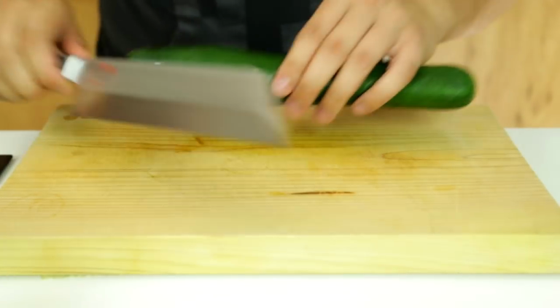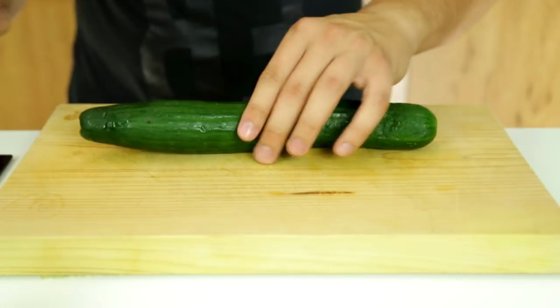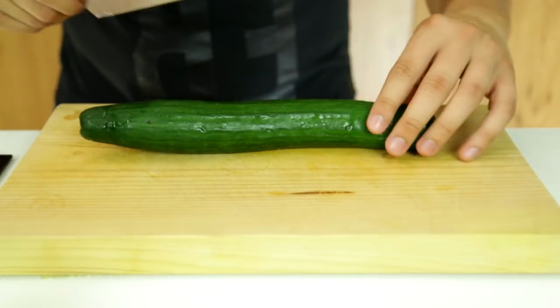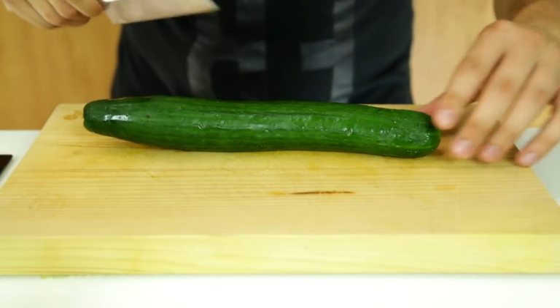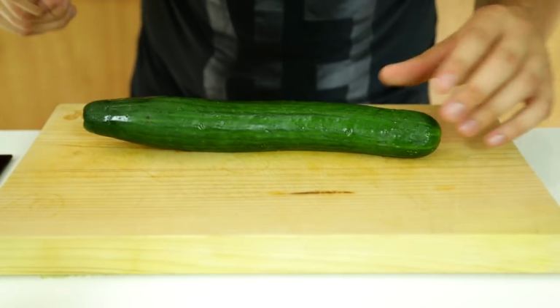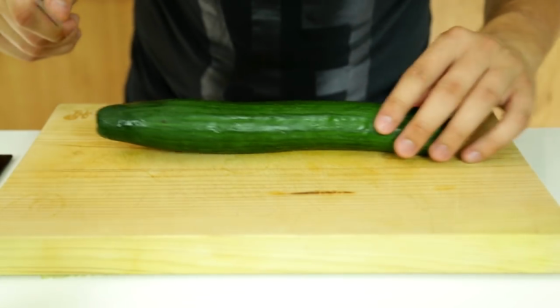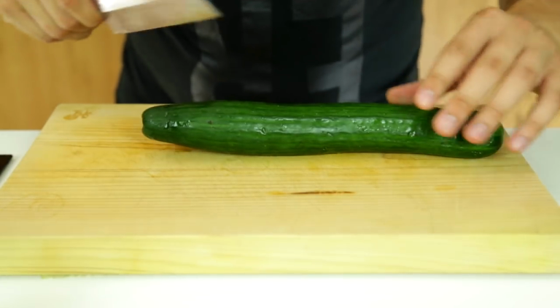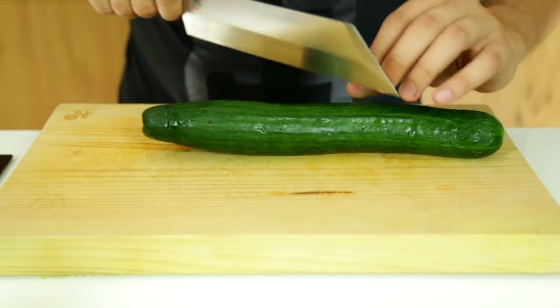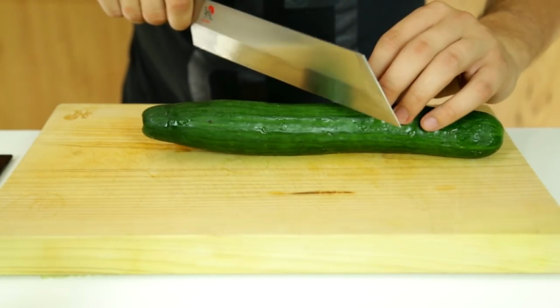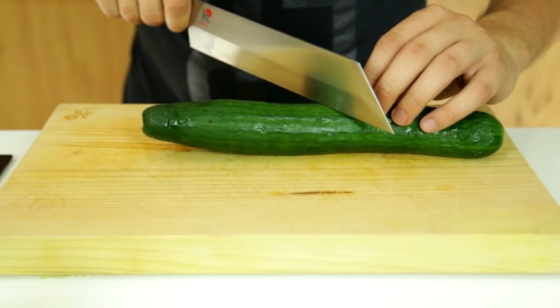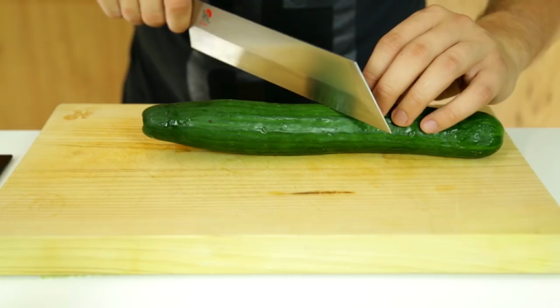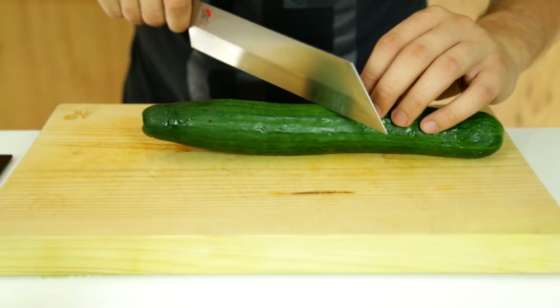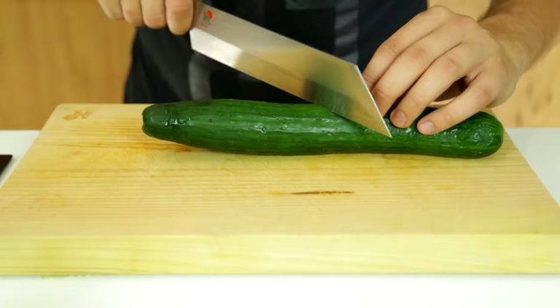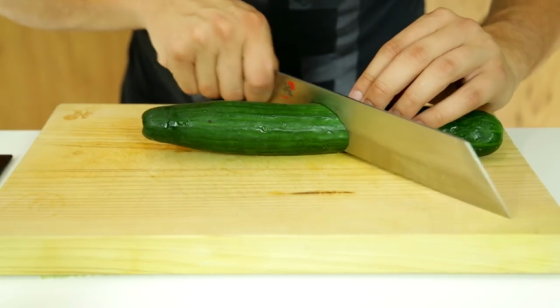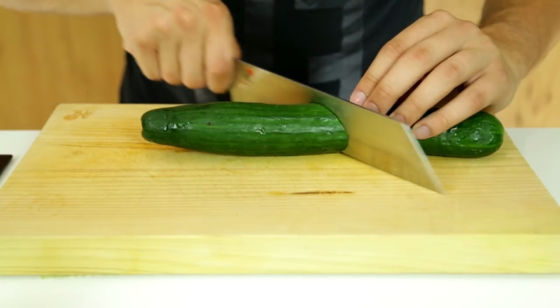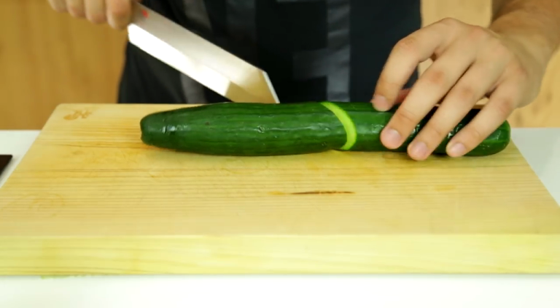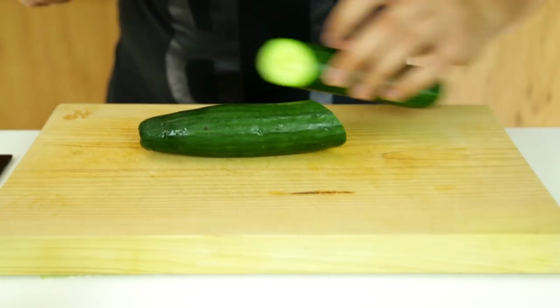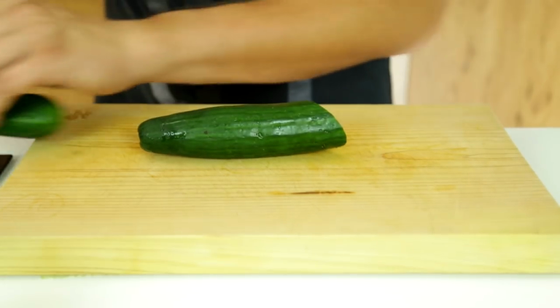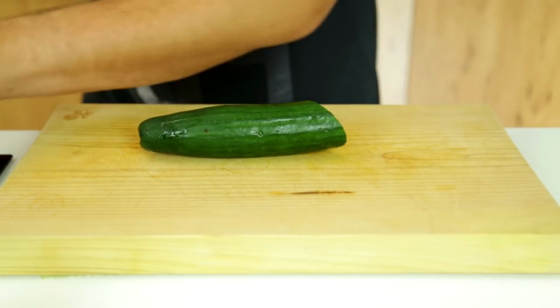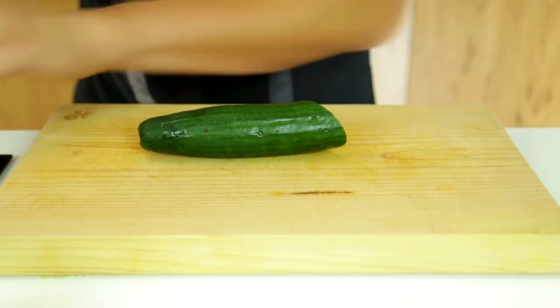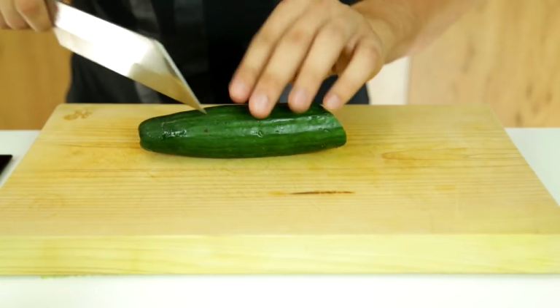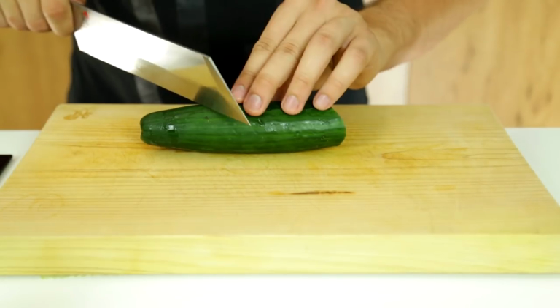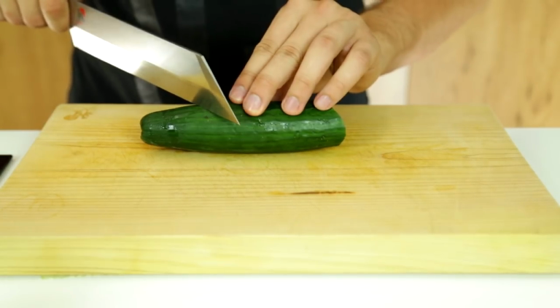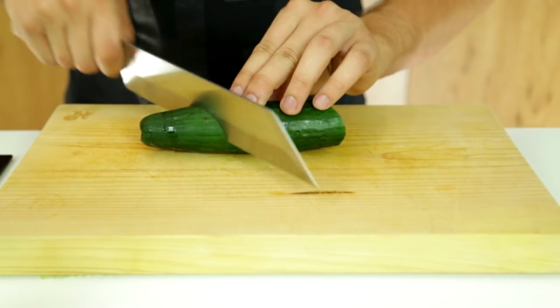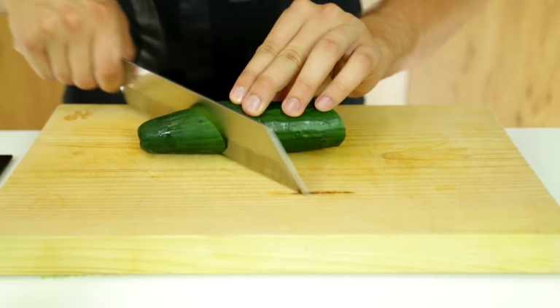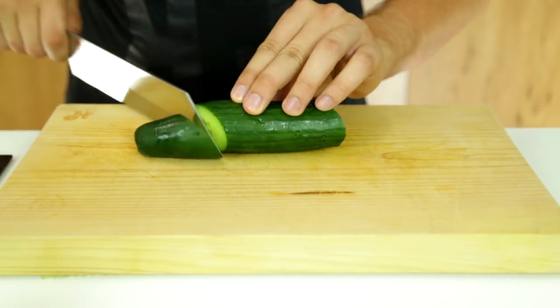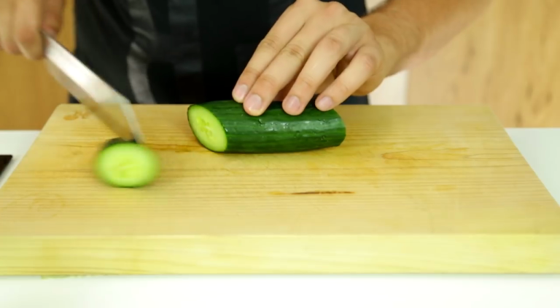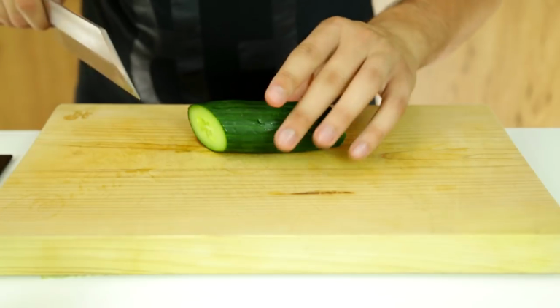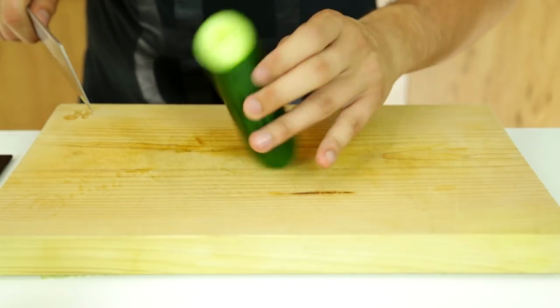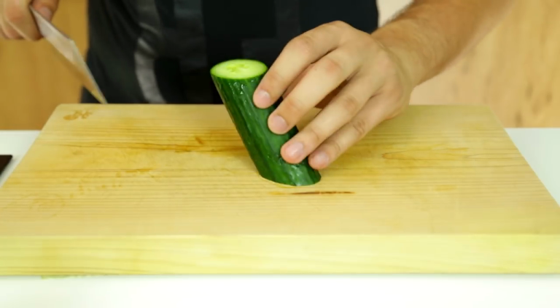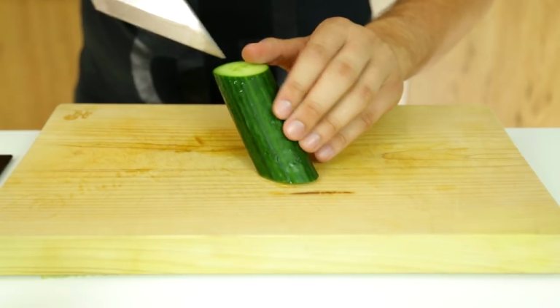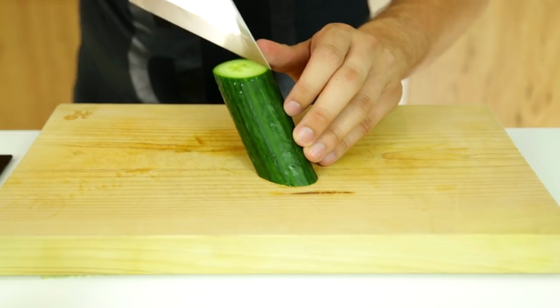Take a cucumber and slice it at a 45 degree angle to the center line, and then you make another slice at the same 45 degree angle about 12 to 15 centimeters to one side.